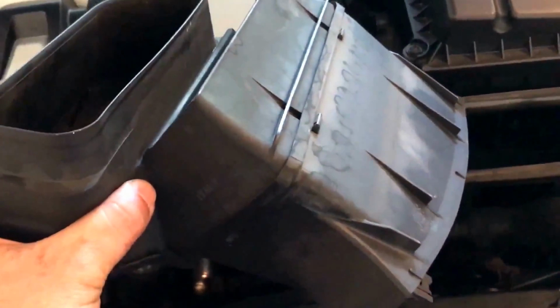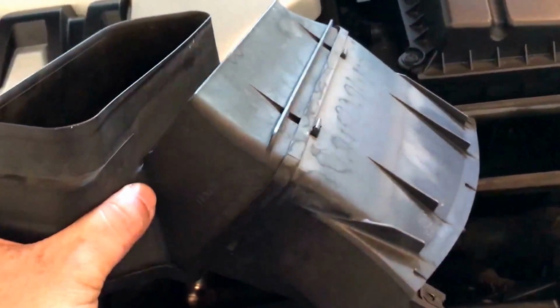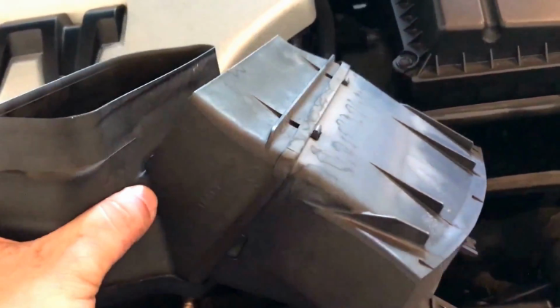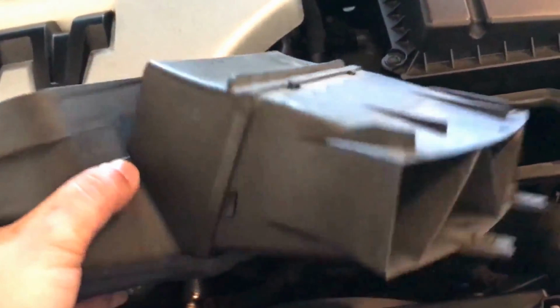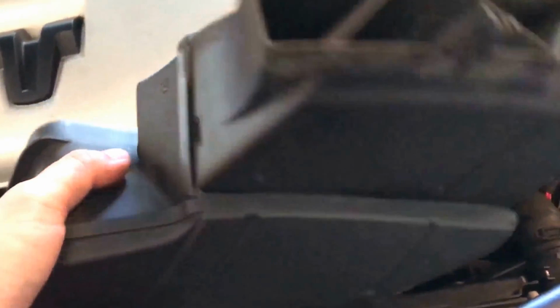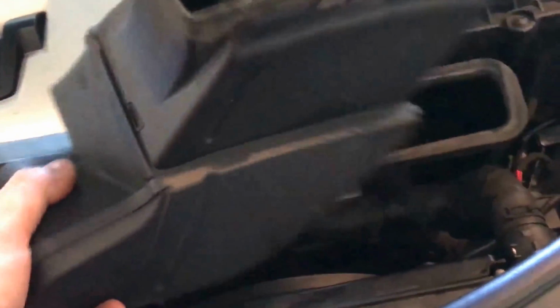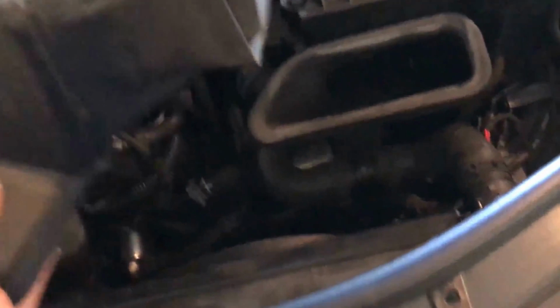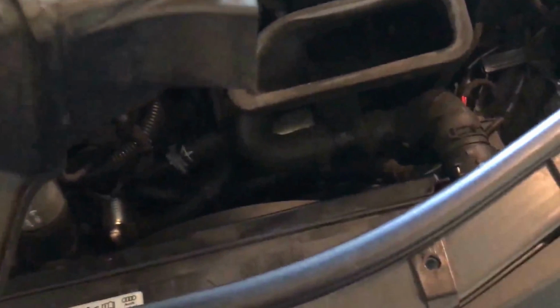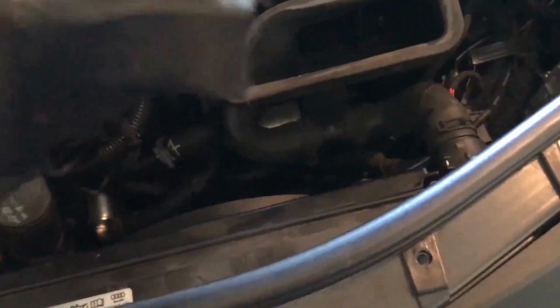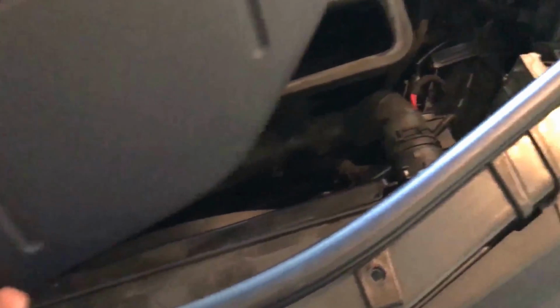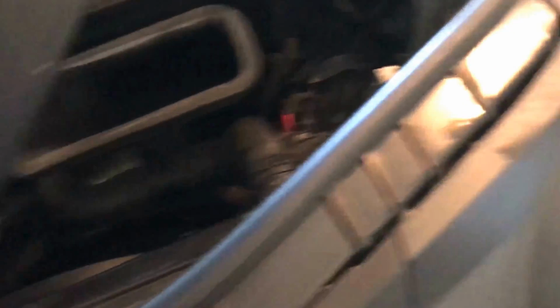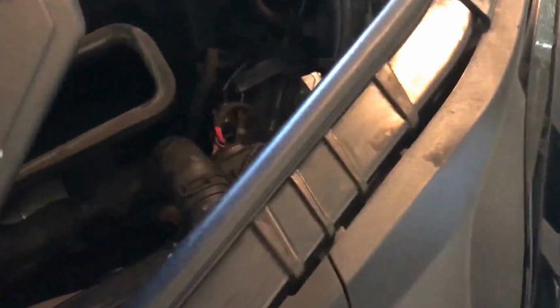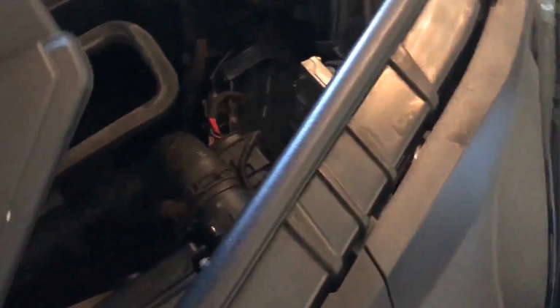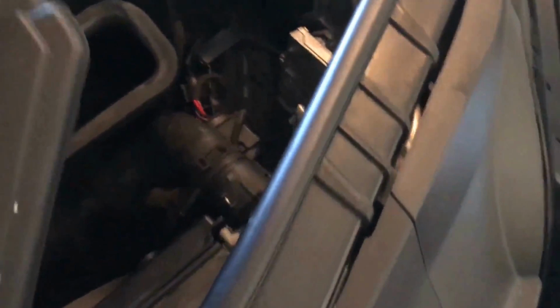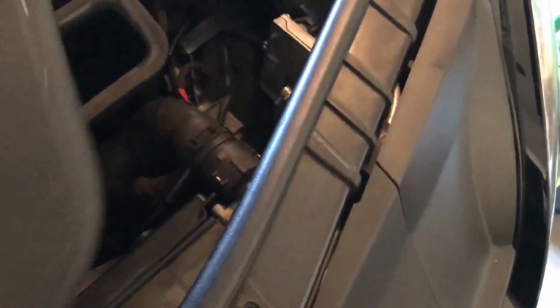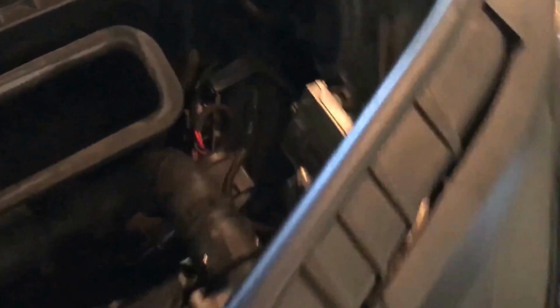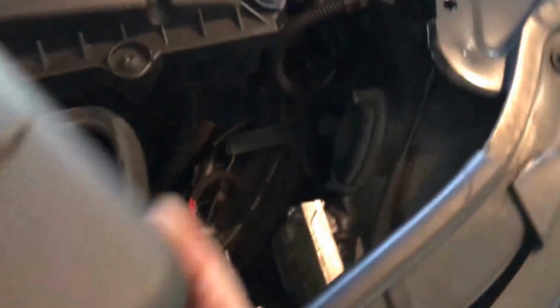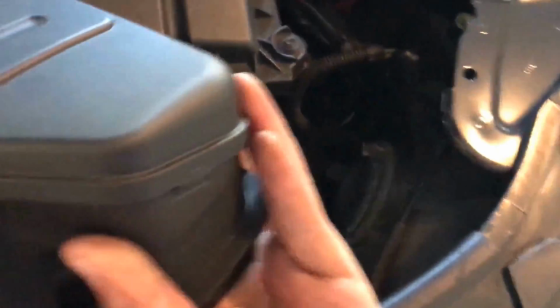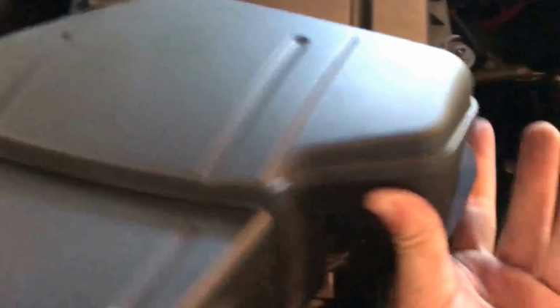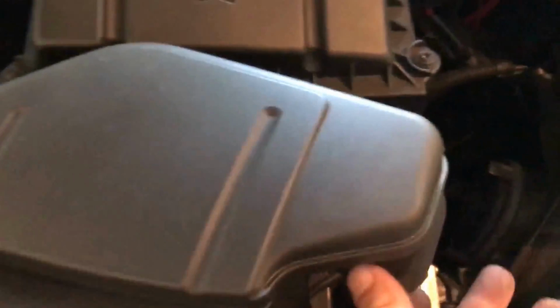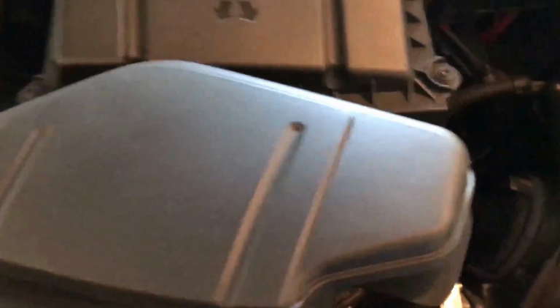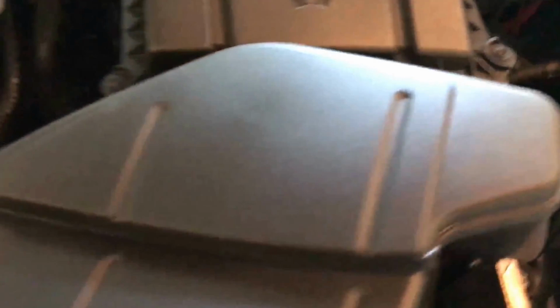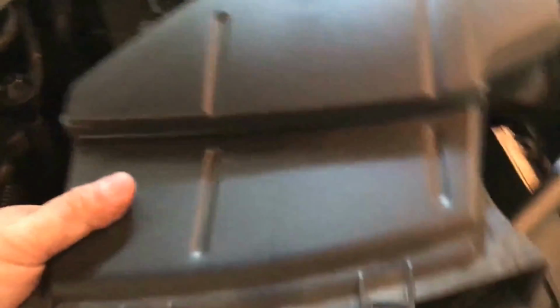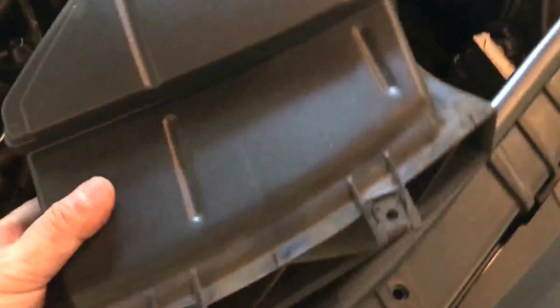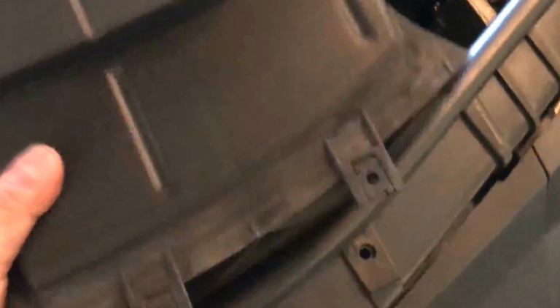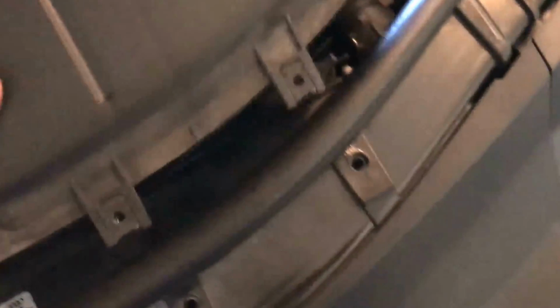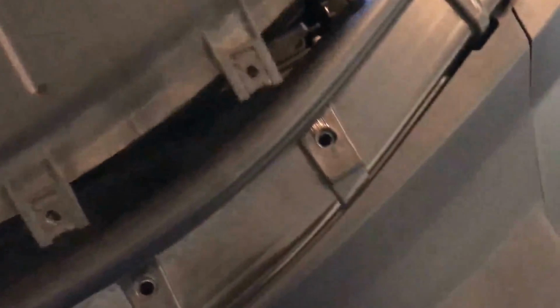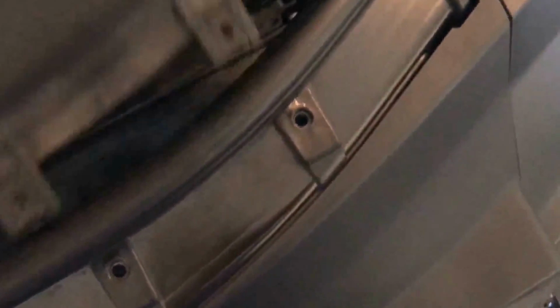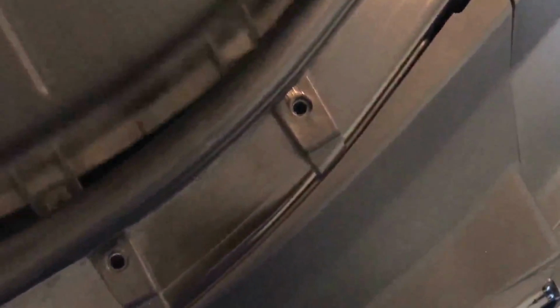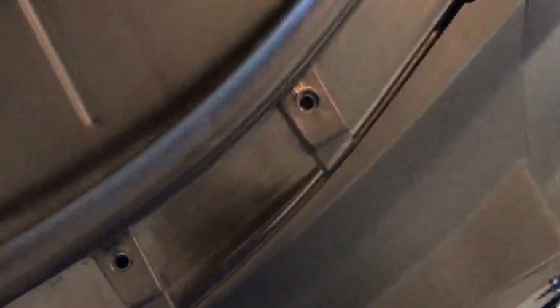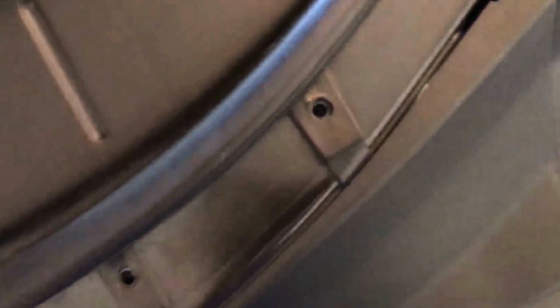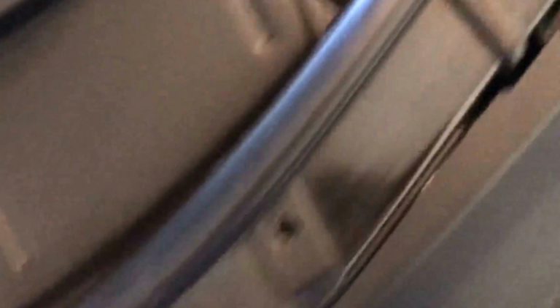Last thing to do before we finish up — put in the air intake. This goes like this; it just screws in.